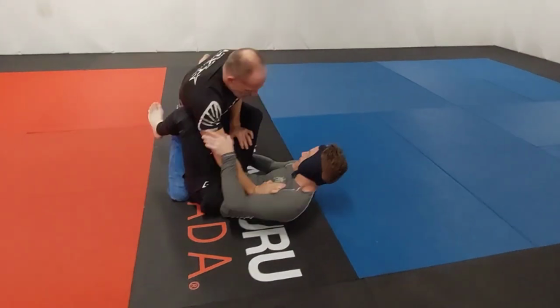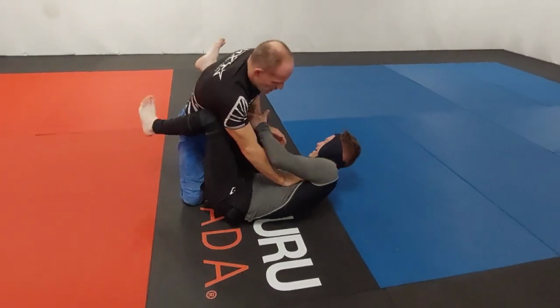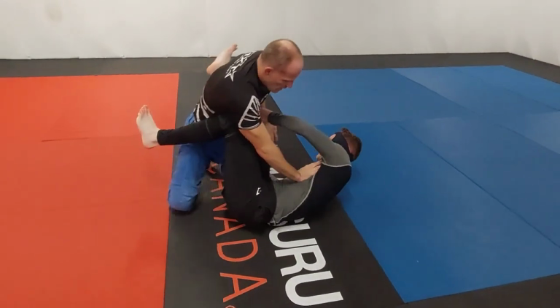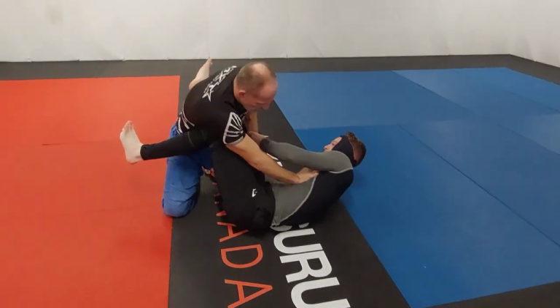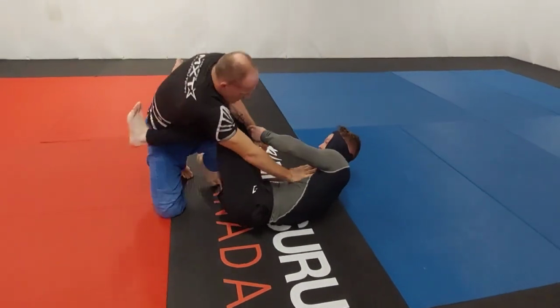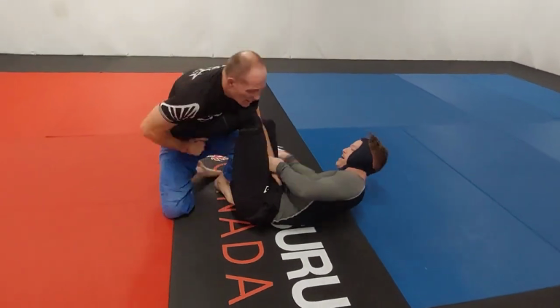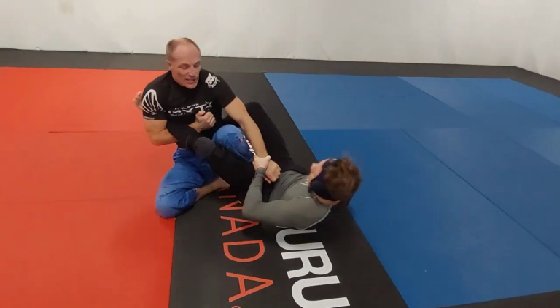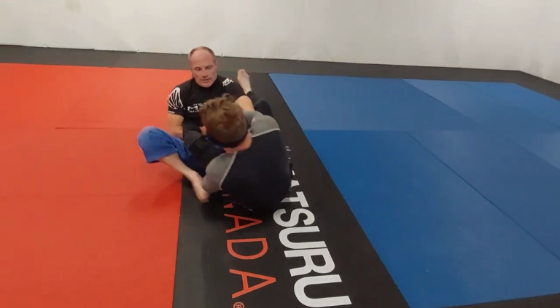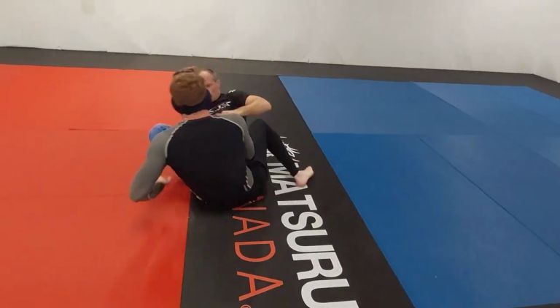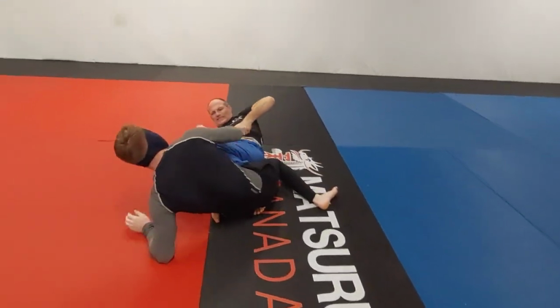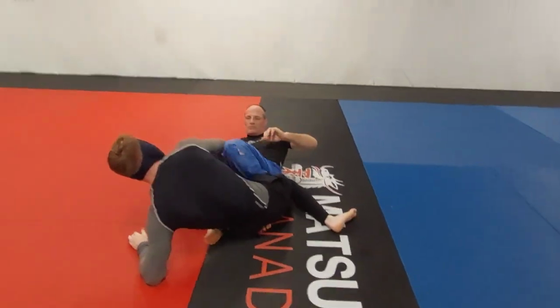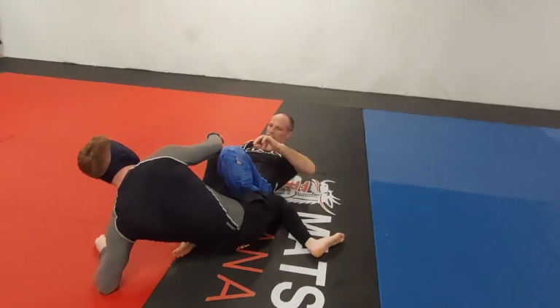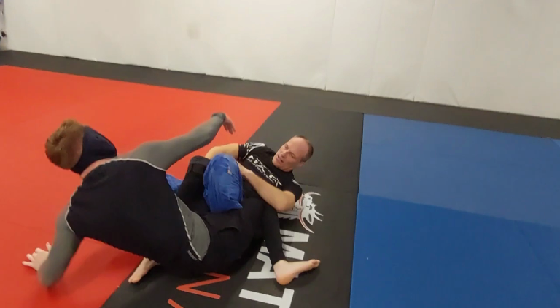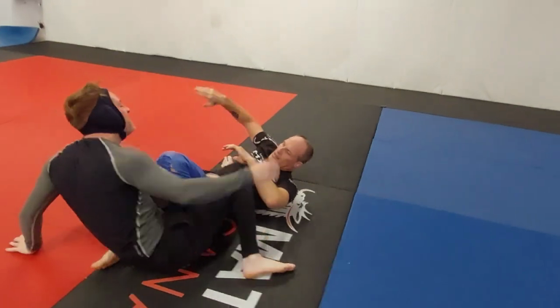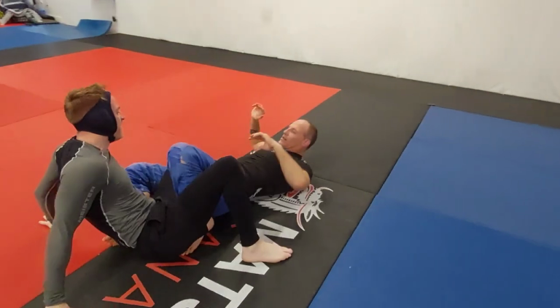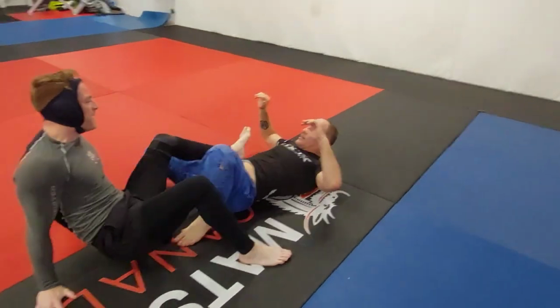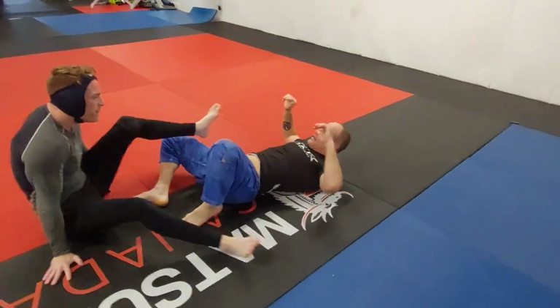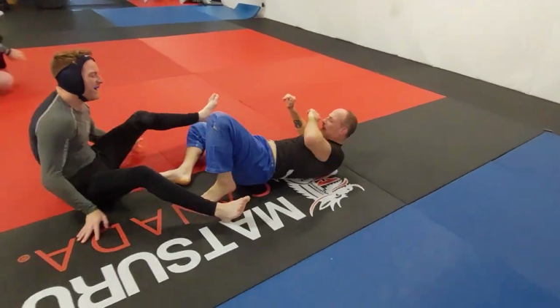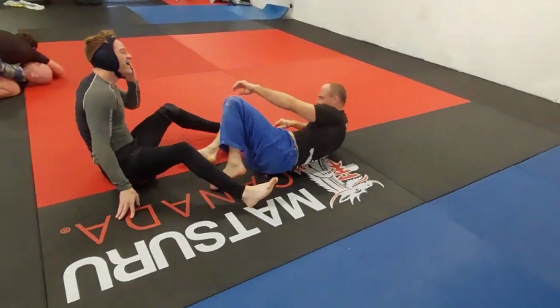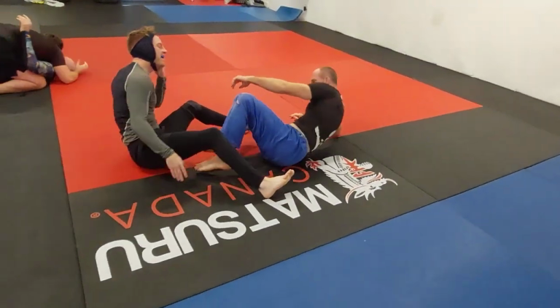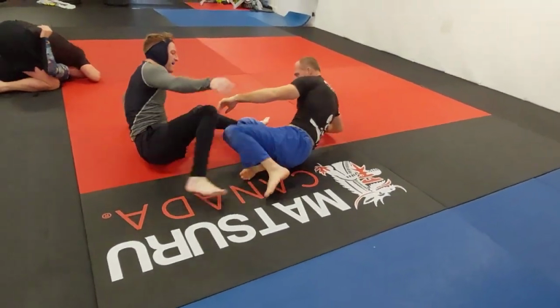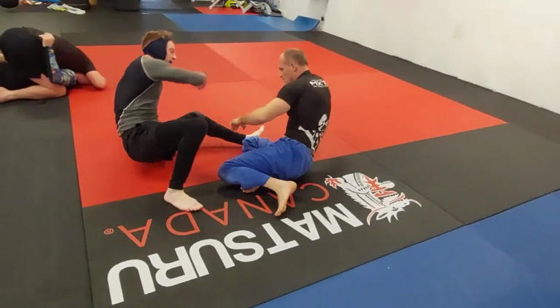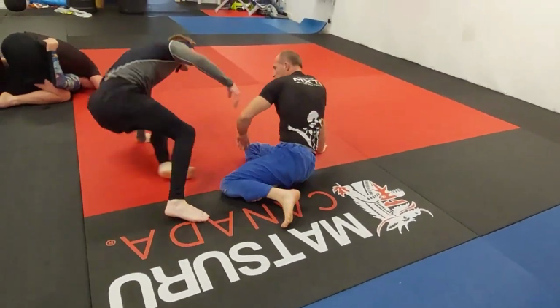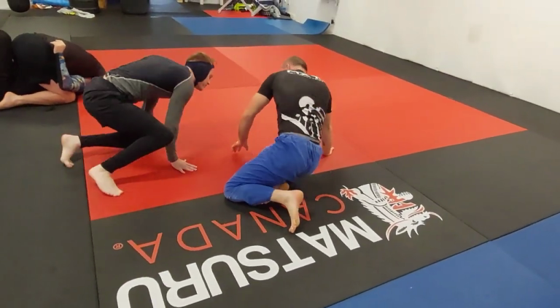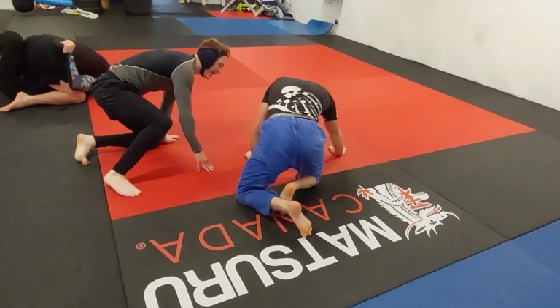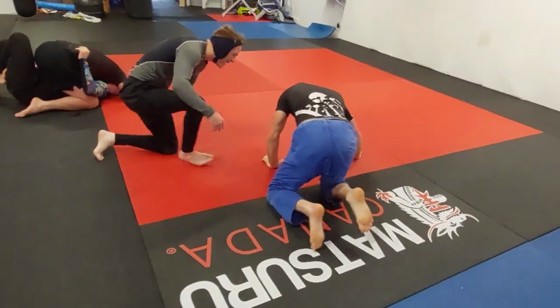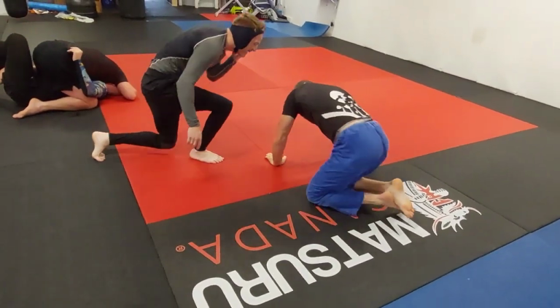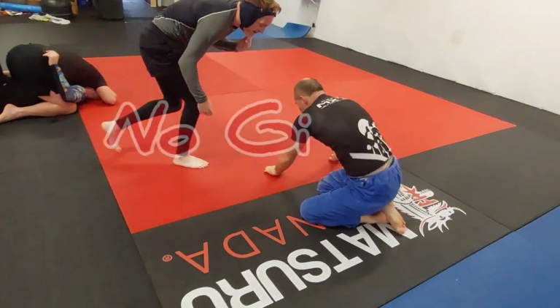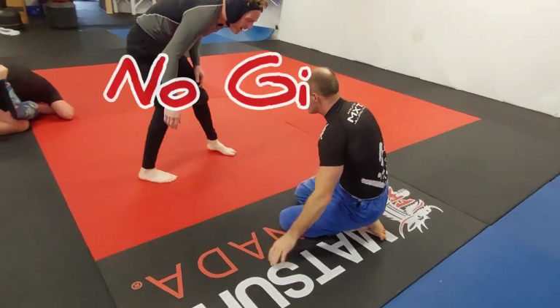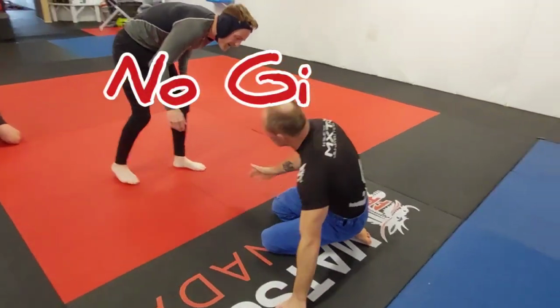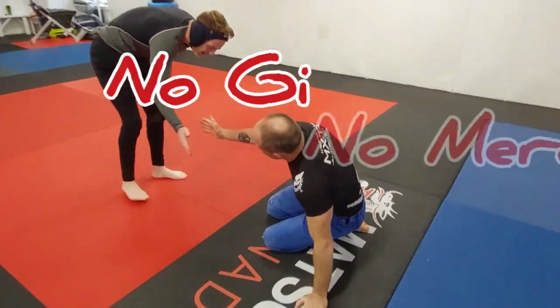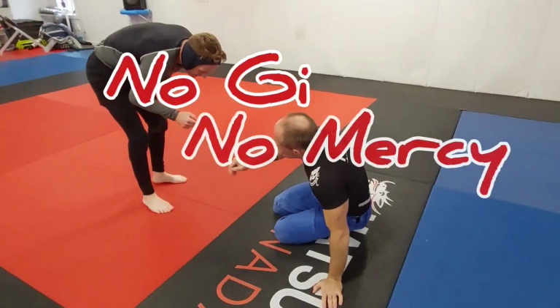Mike is trying to hold on with his guard, looking for an angle. Then Jack sees the knee brace and goes for the straight ankle lock — because at Maritime Jiu Jitsu, it's no gi, no mercy.